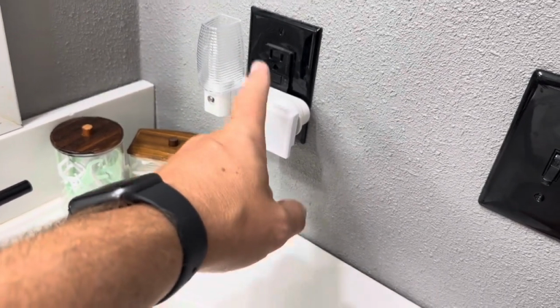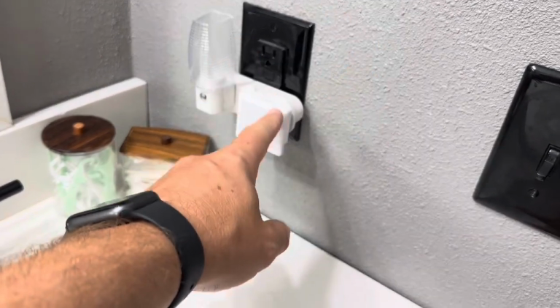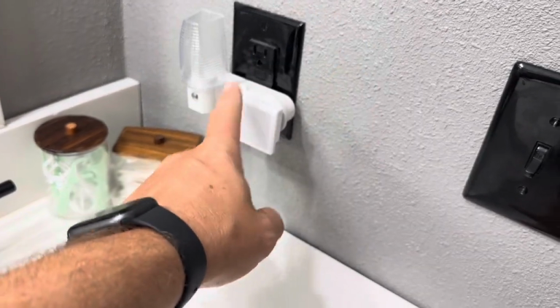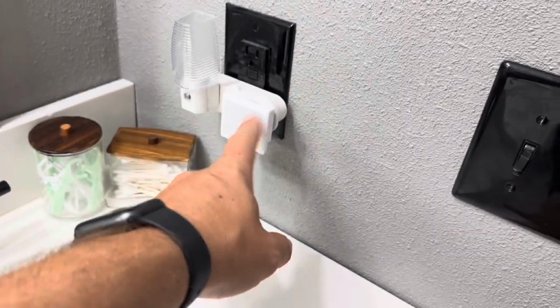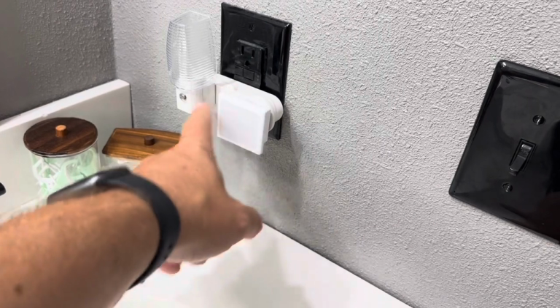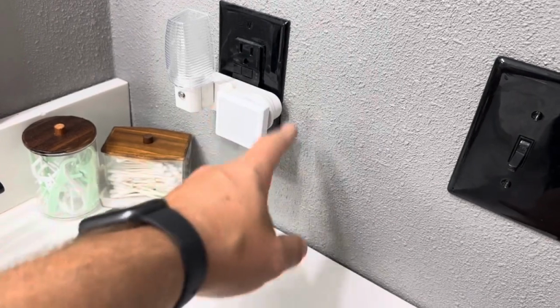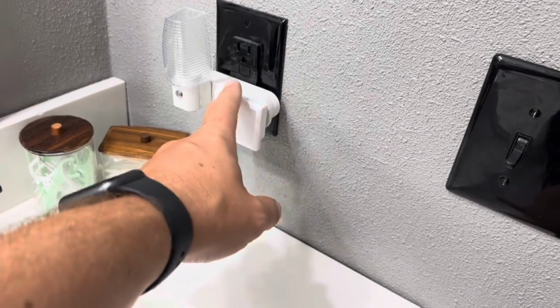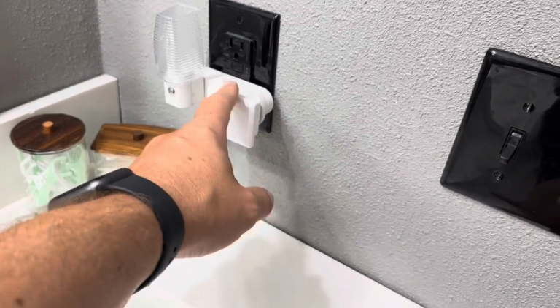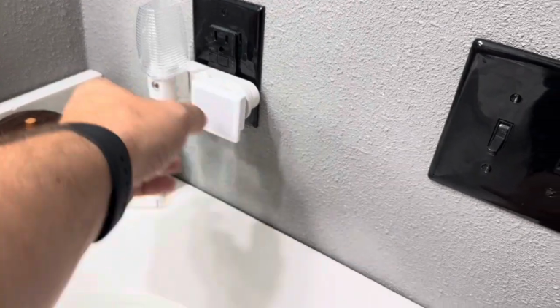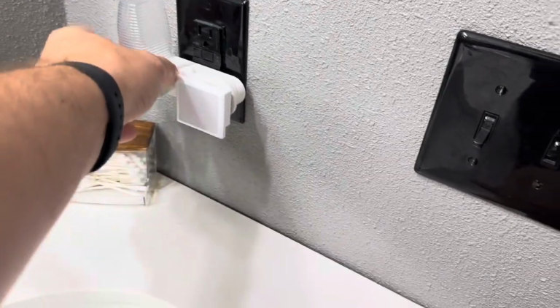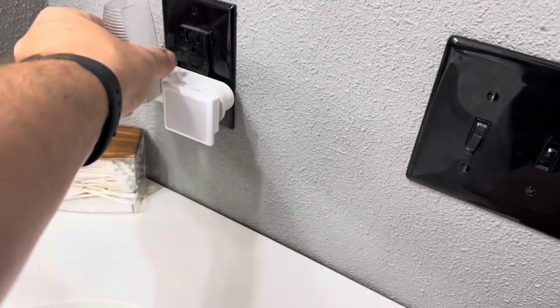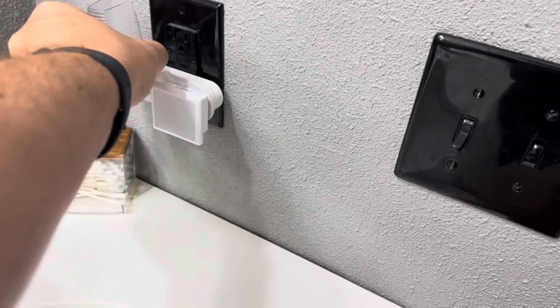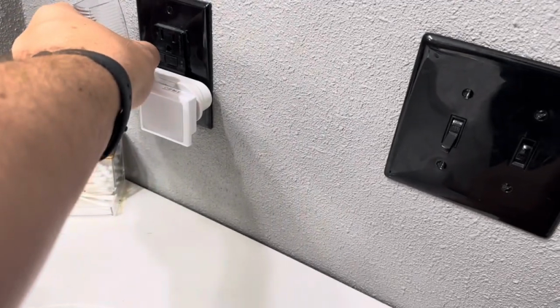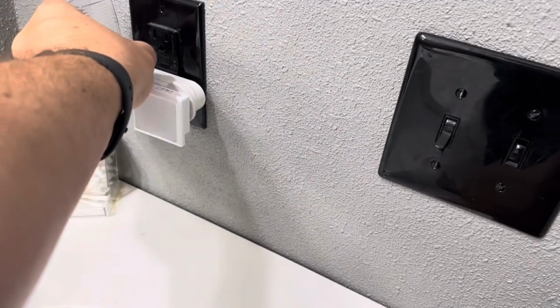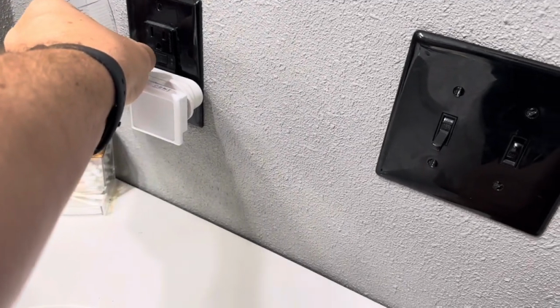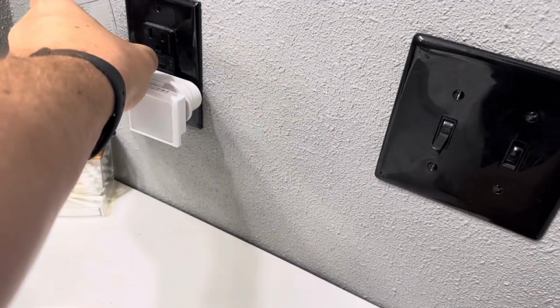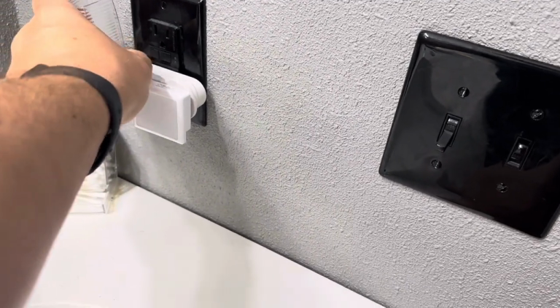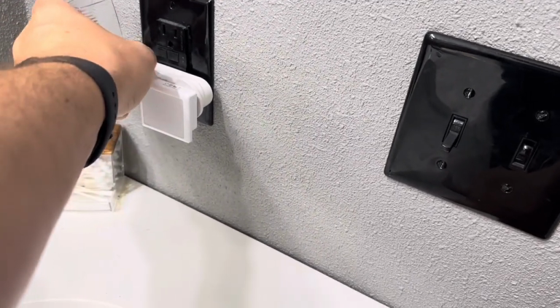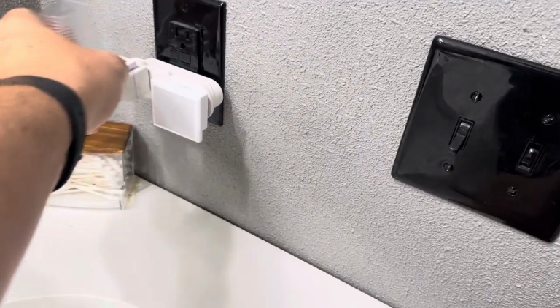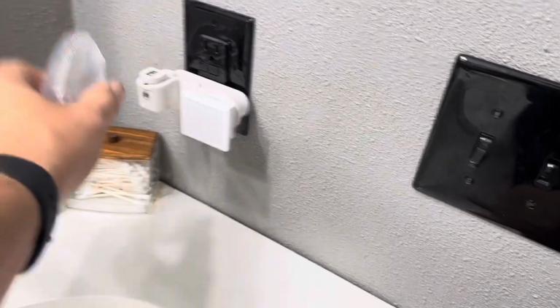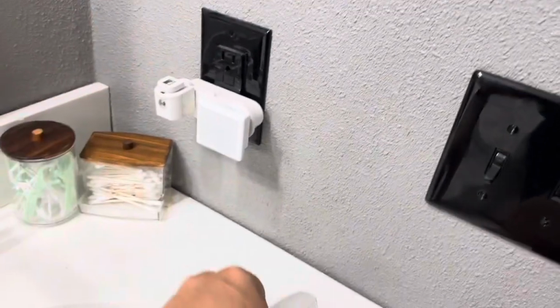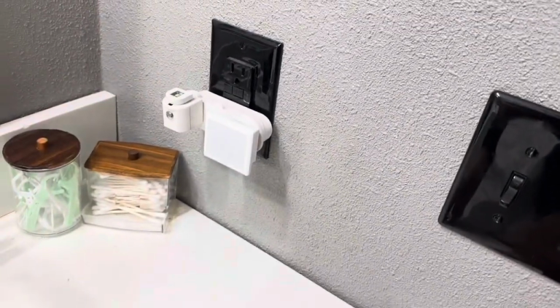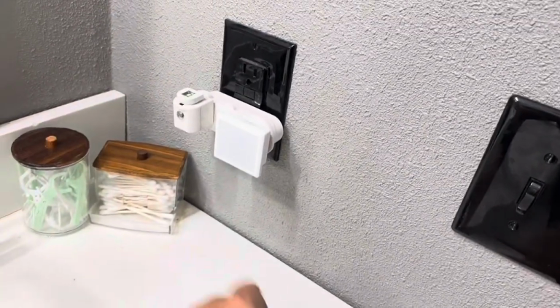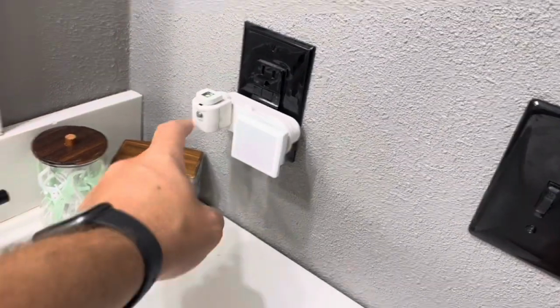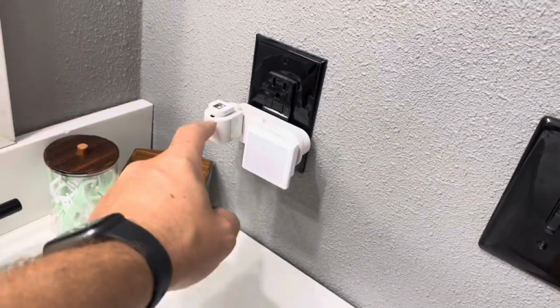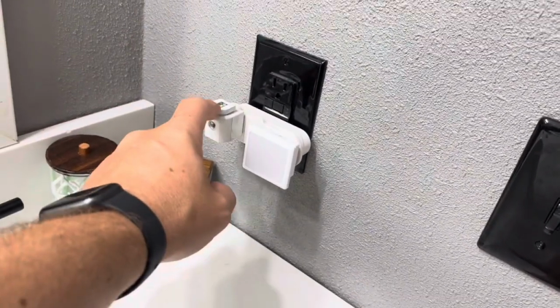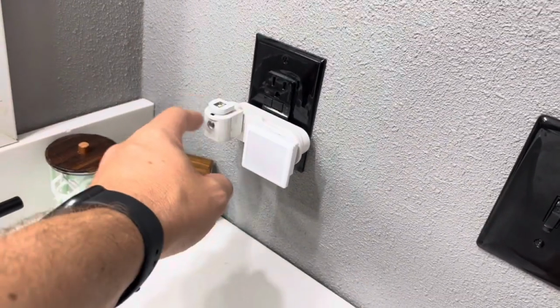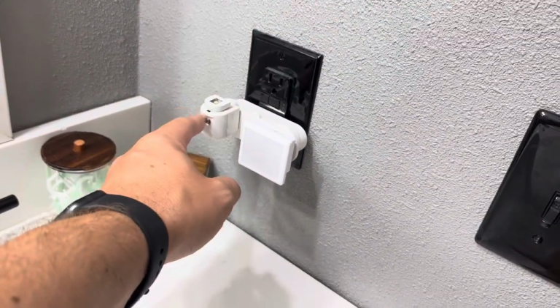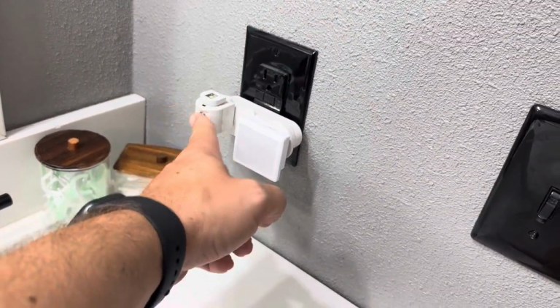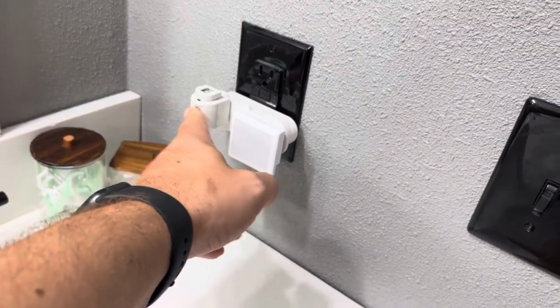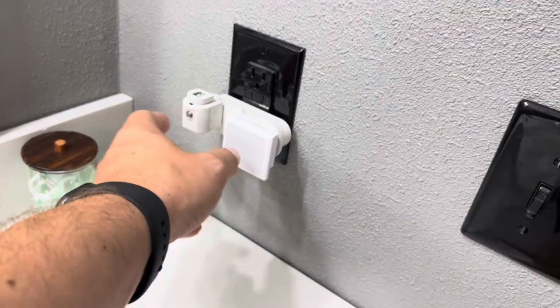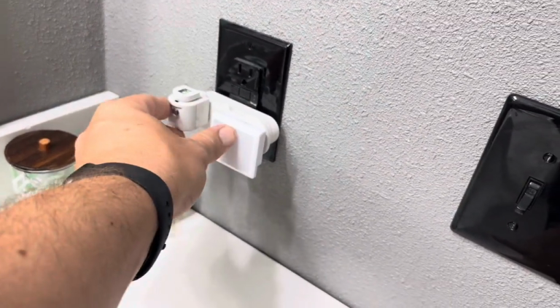I definitely do like the fact that the Lumis one is going to be the smaller option. Of course, you could take off this top here if you wanted to — this top part is removable on this light. And then you can just kind of see the LED on that.